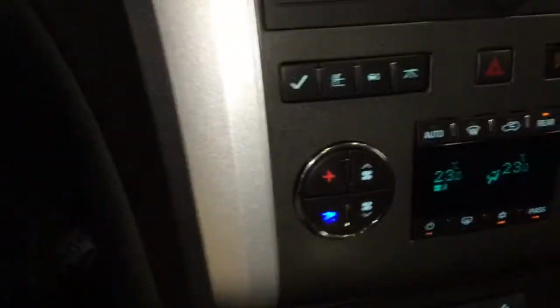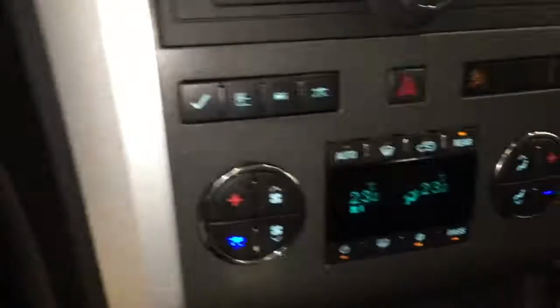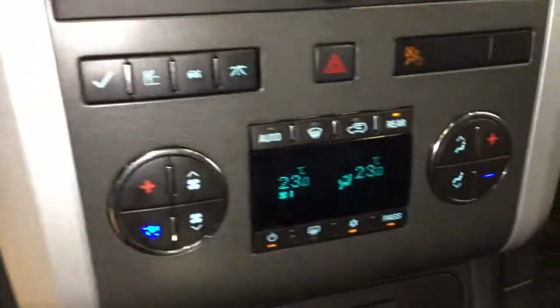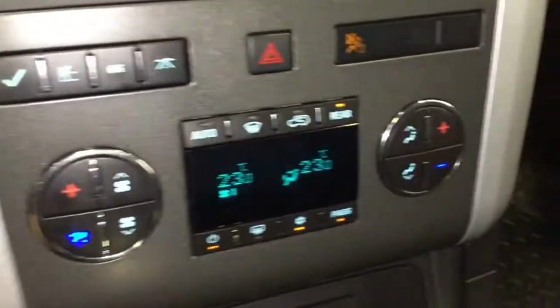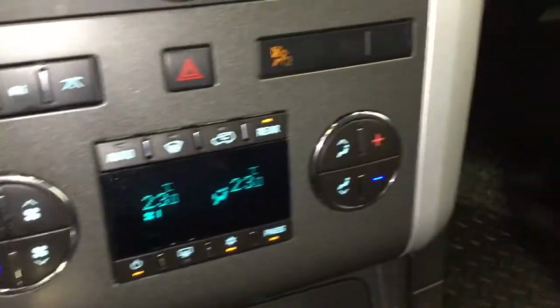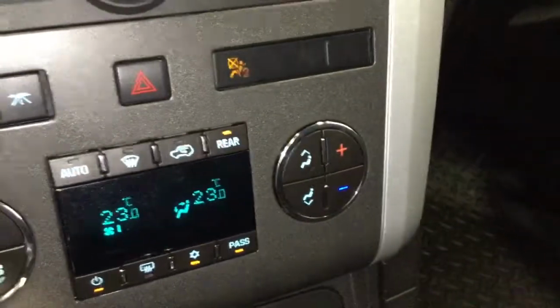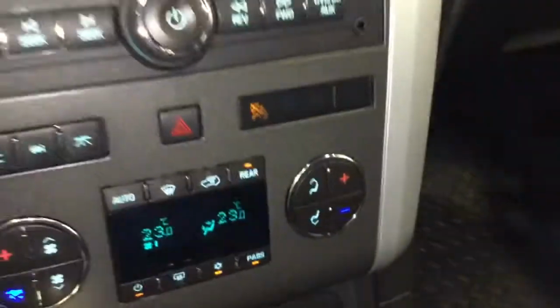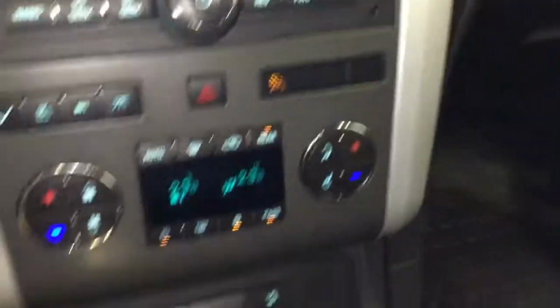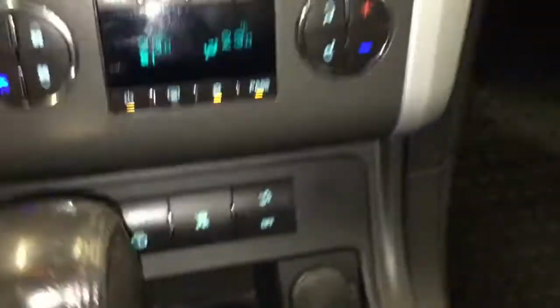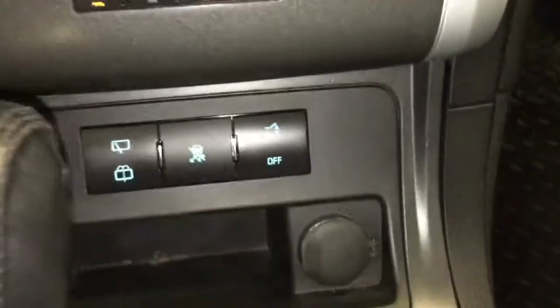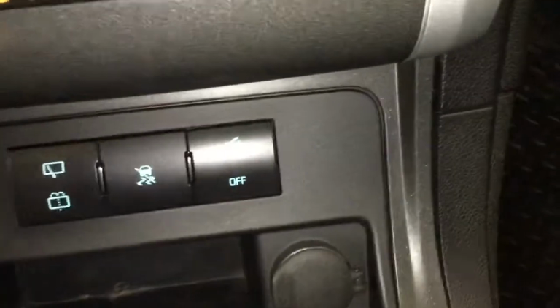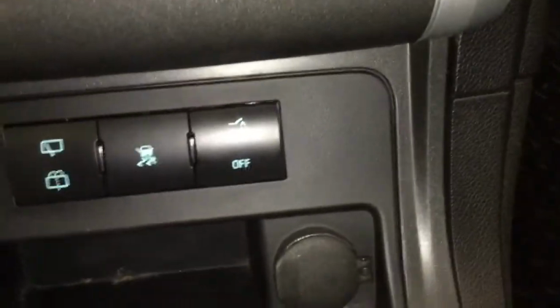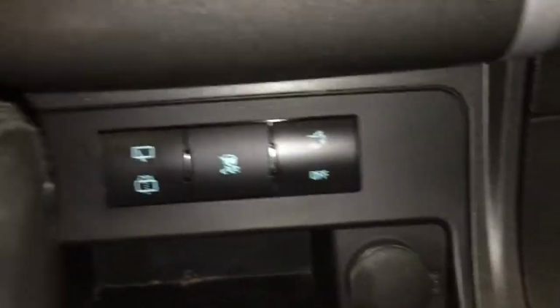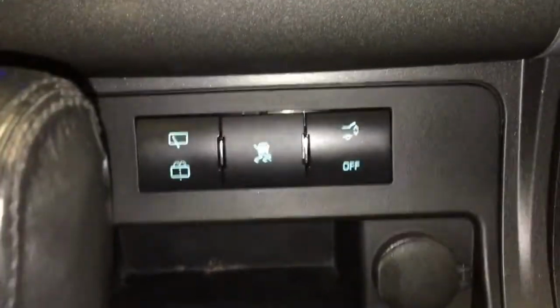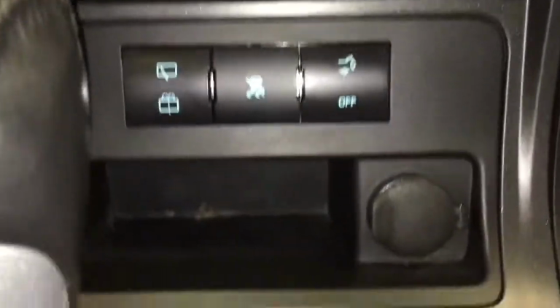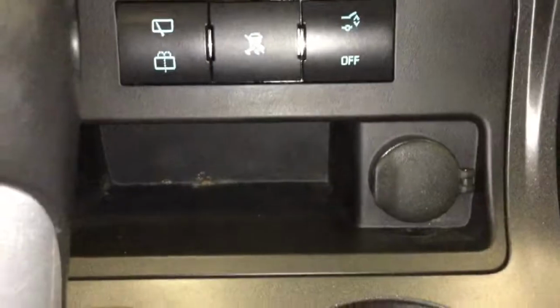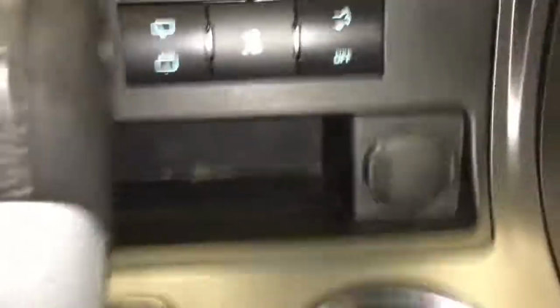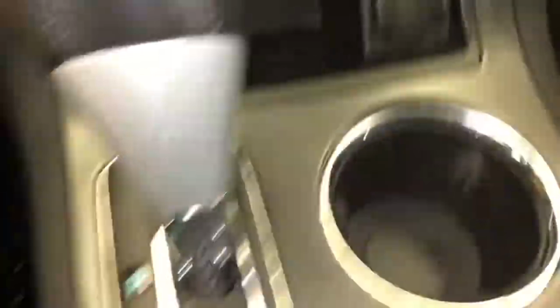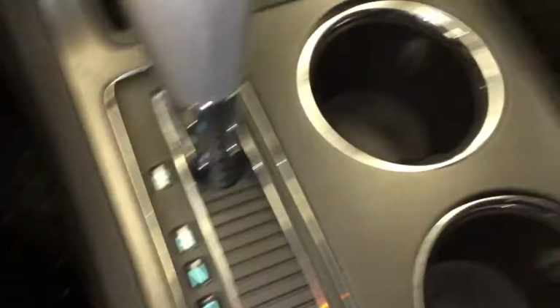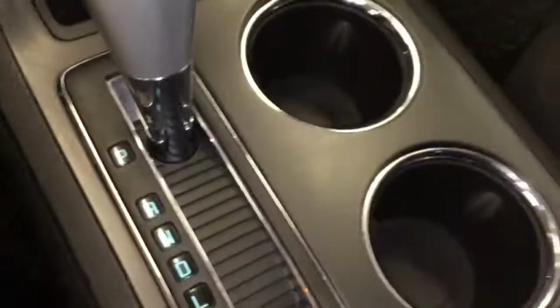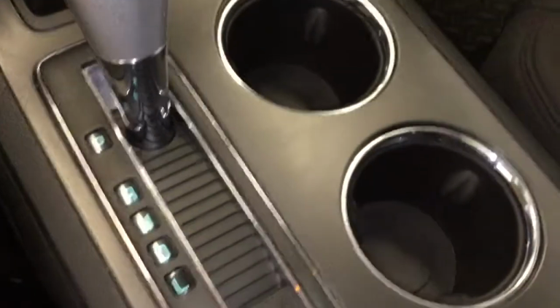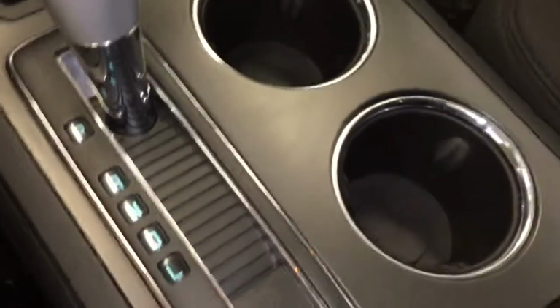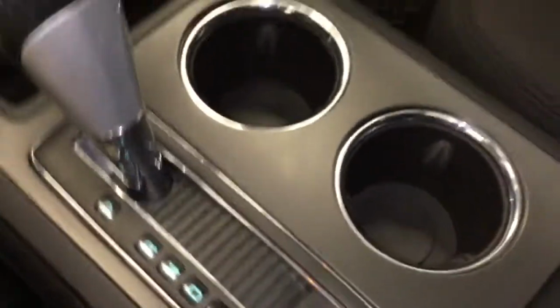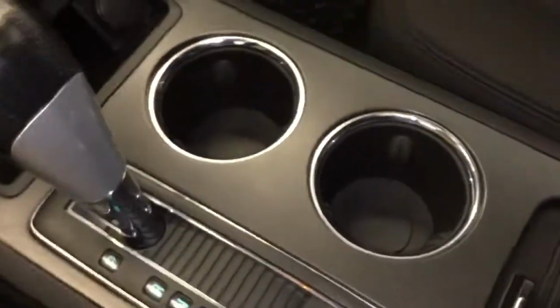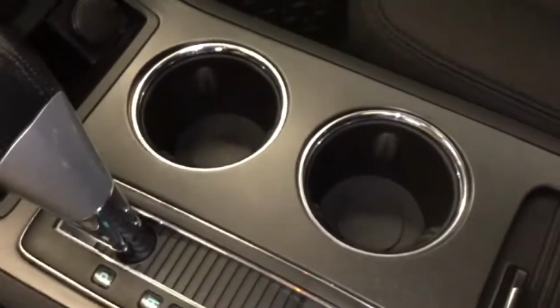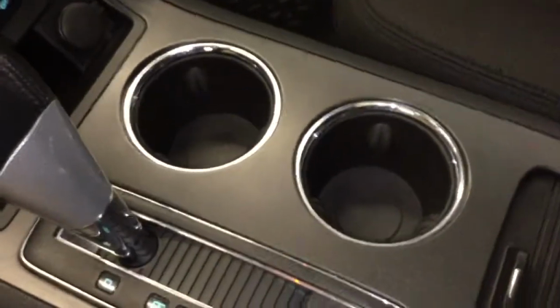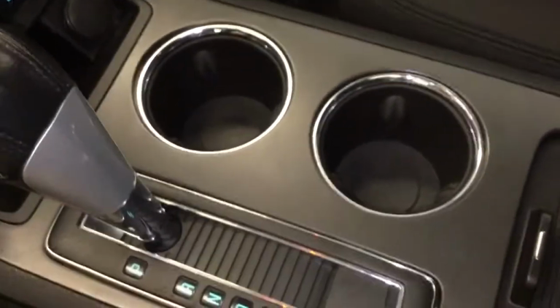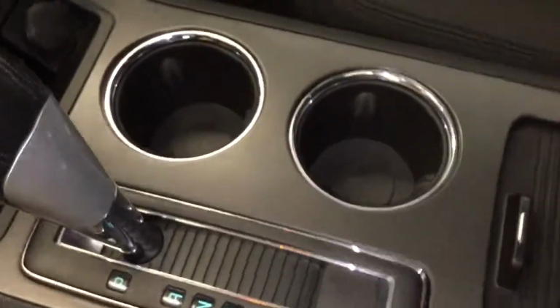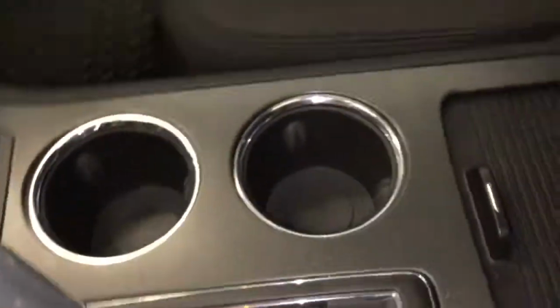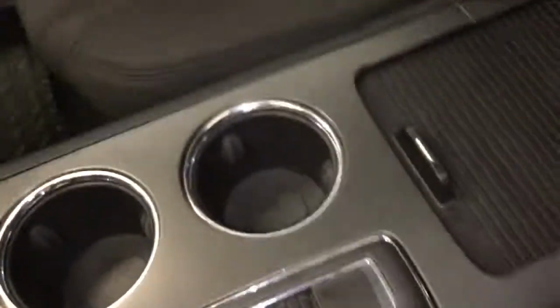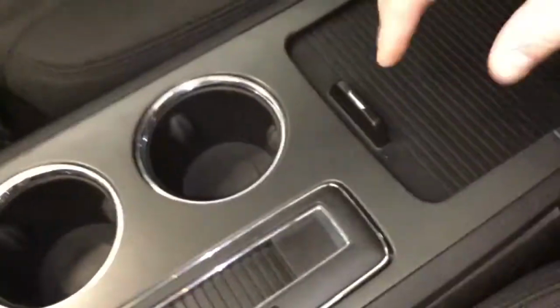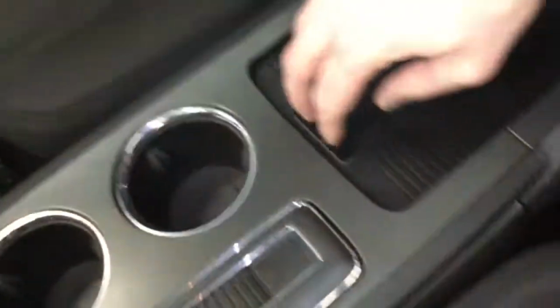Dual zone climate control. Down here is your traction control toggle, a little bit of cargo space, and automatic transmission. You've got your cup holders there as well.